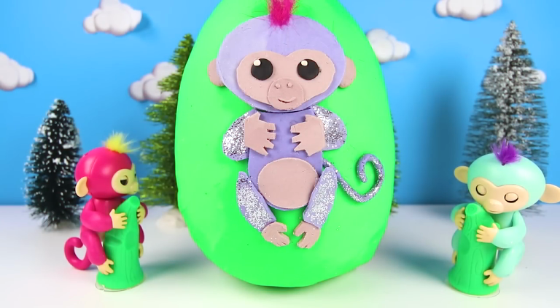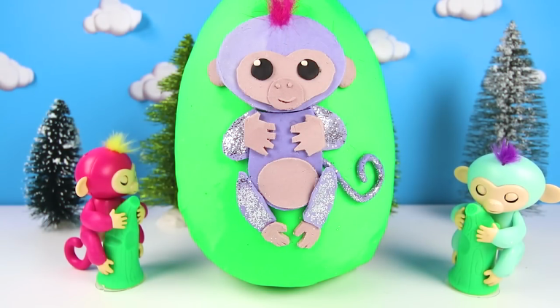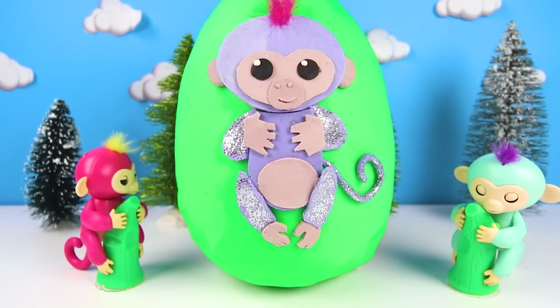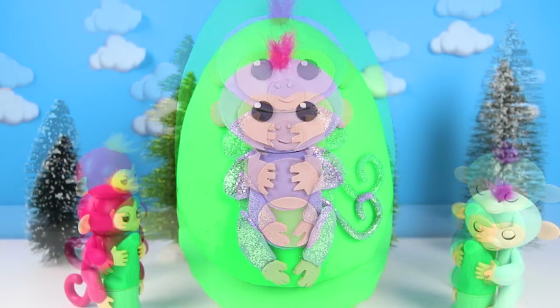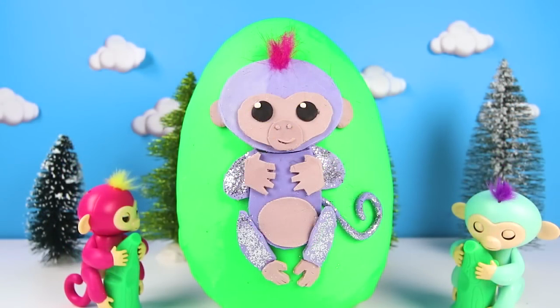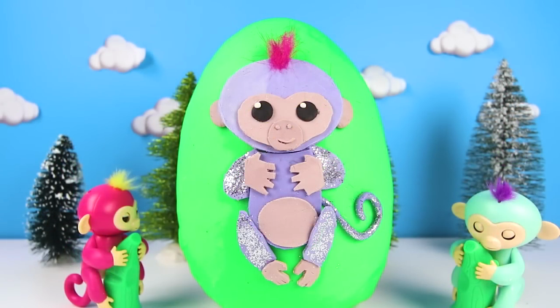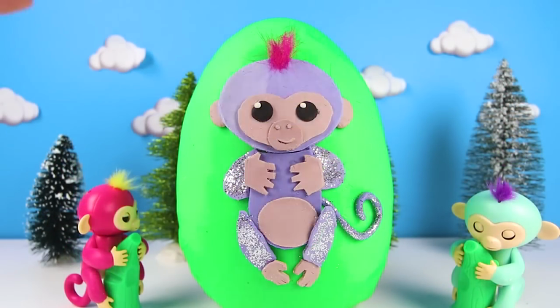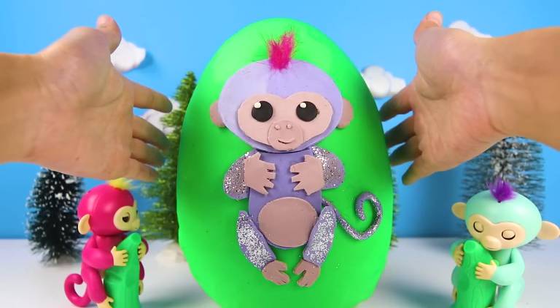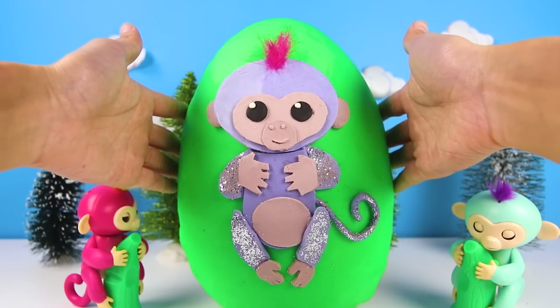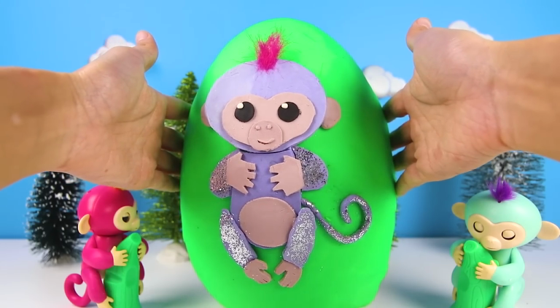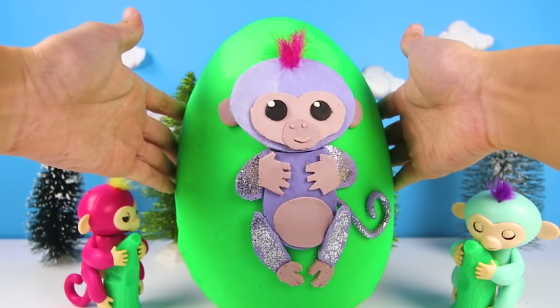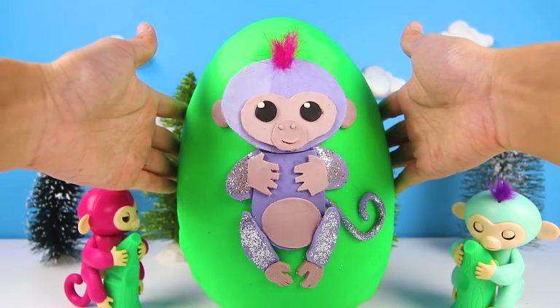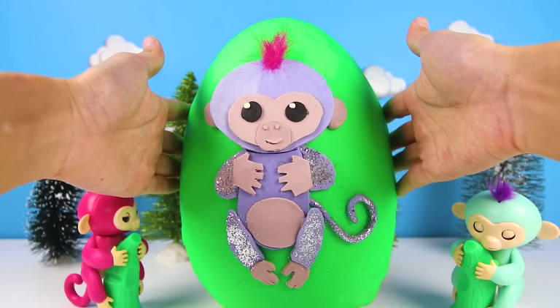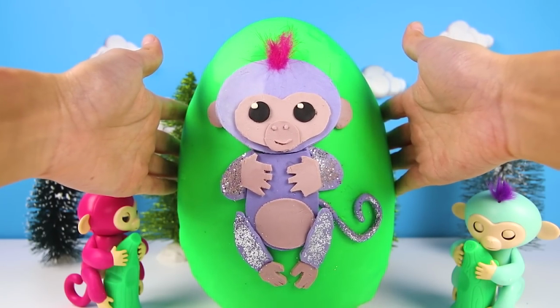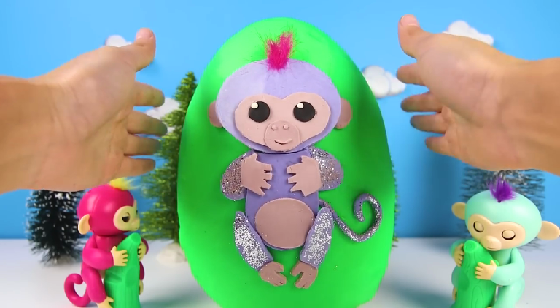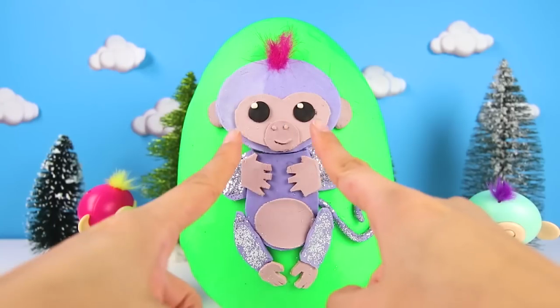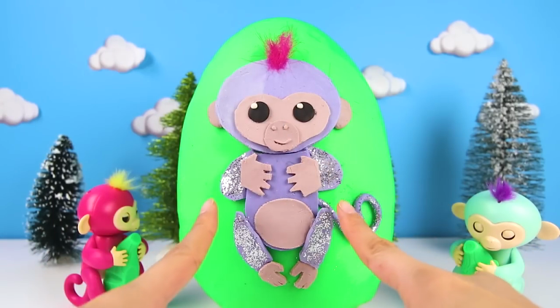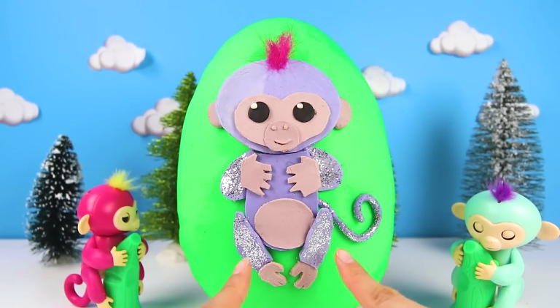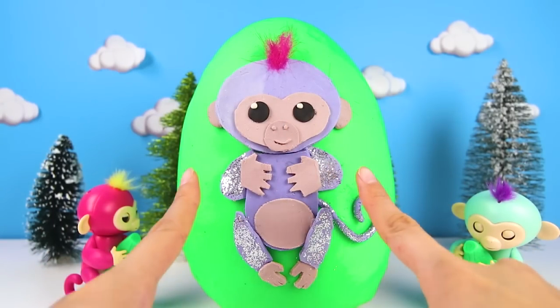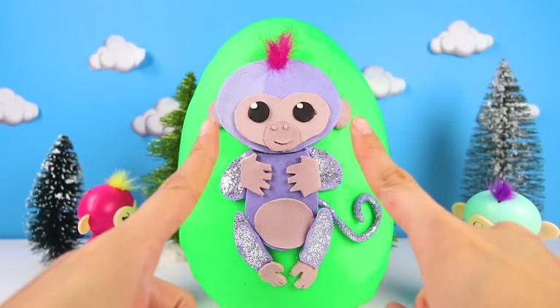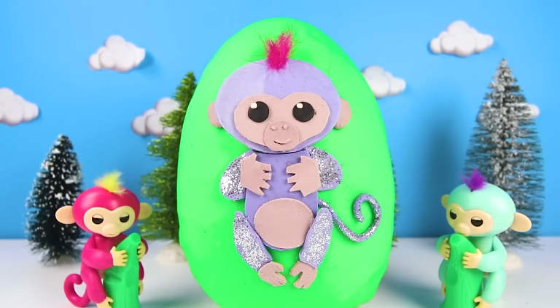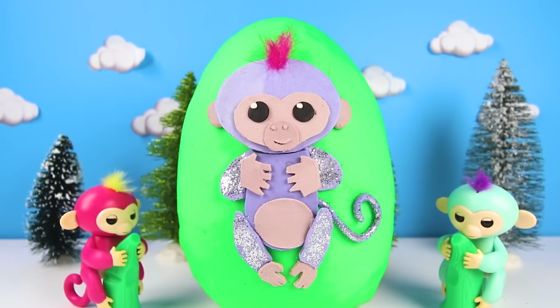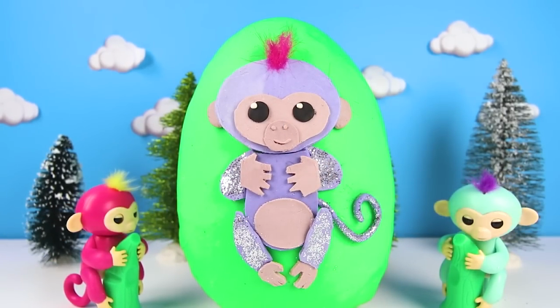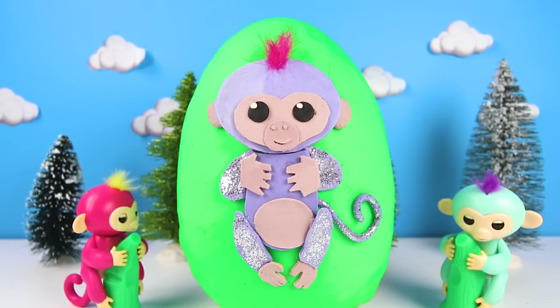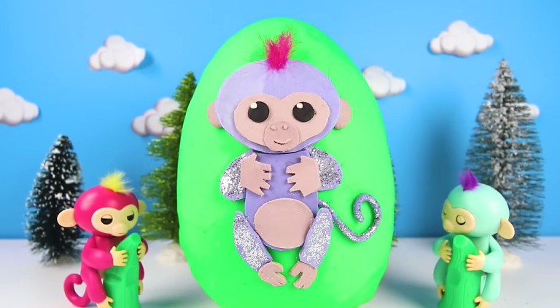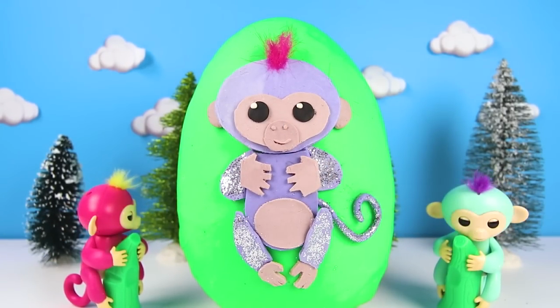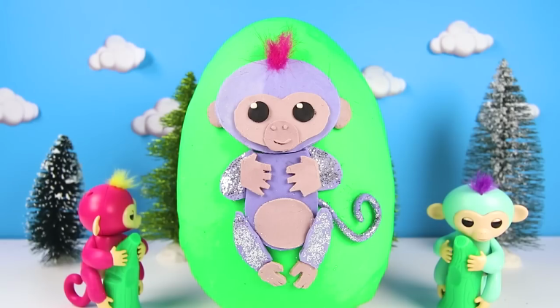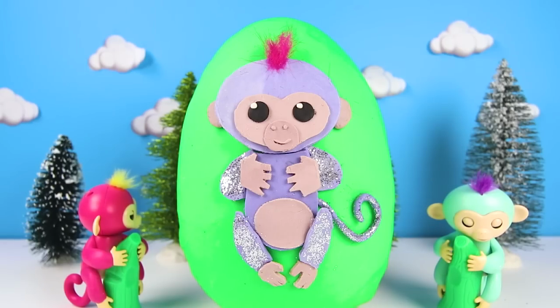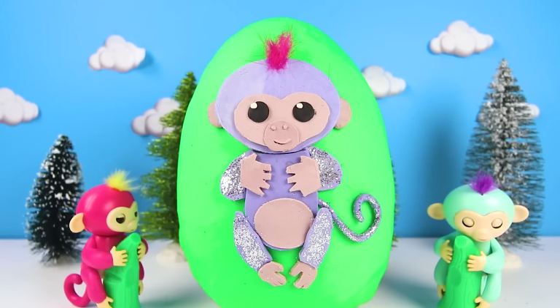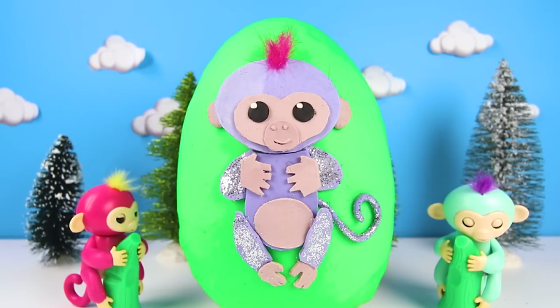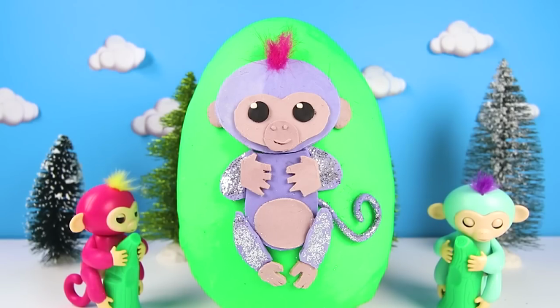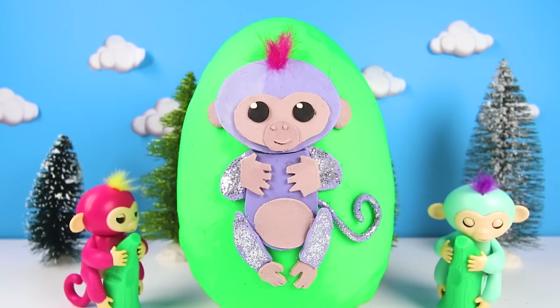Wow! Mia turned into a giant sparkly Mia Play-Doh! That's super silly! It's purple just like Mia is! Mia looks adorable as a Play-Doh monkey!